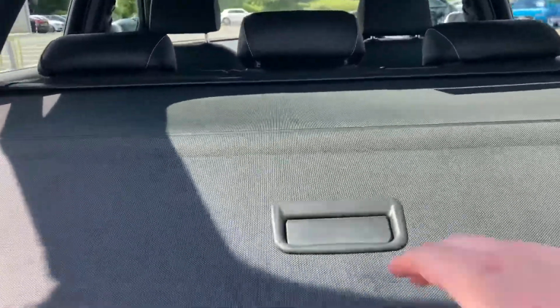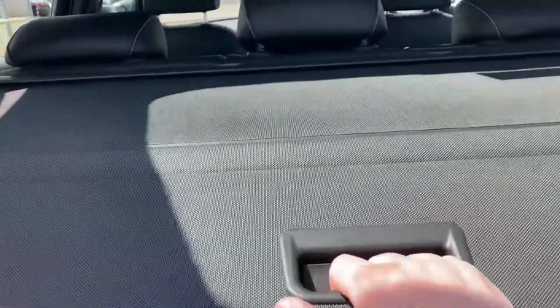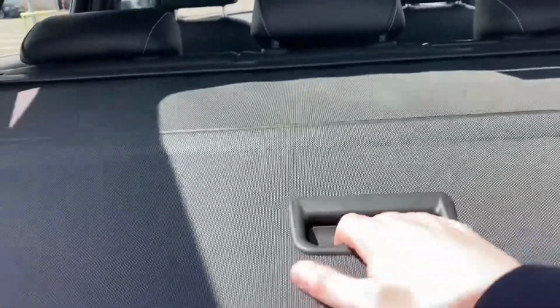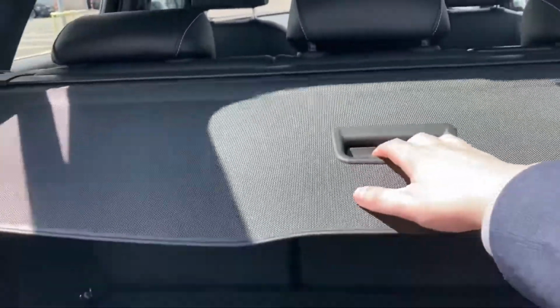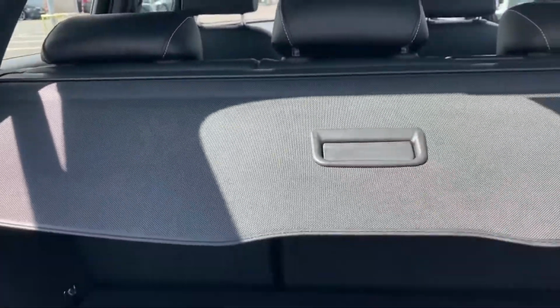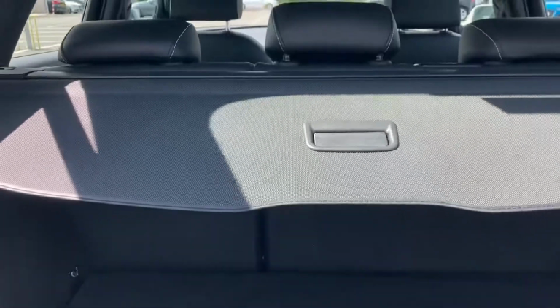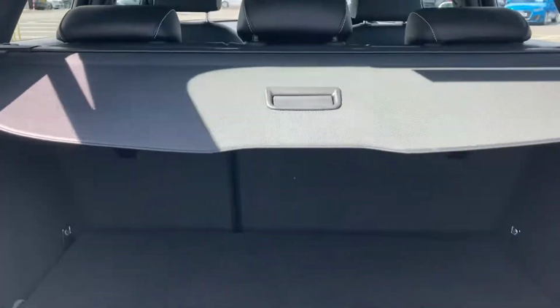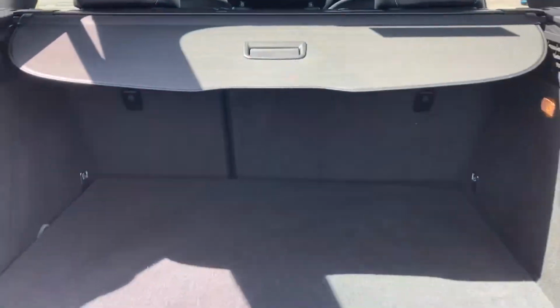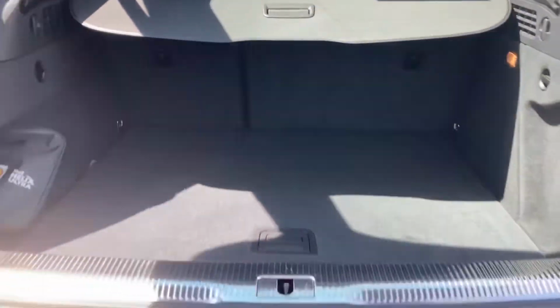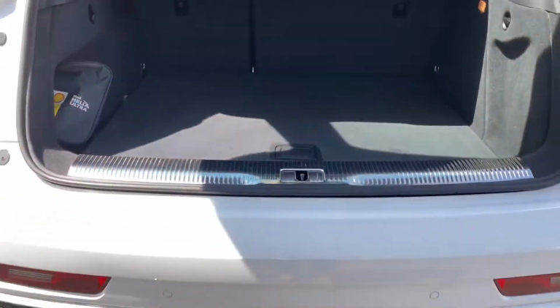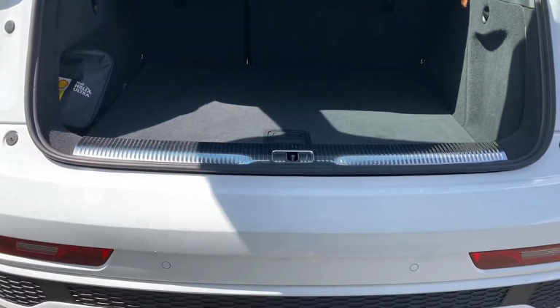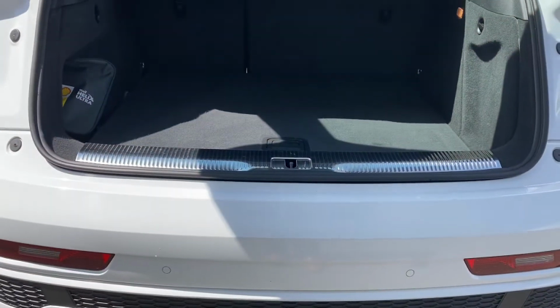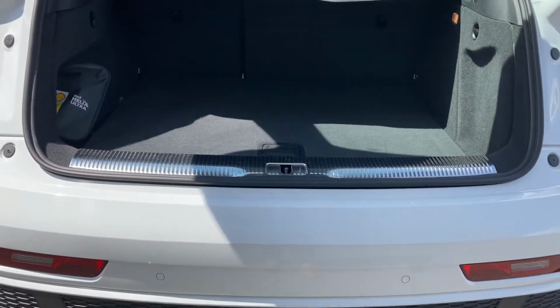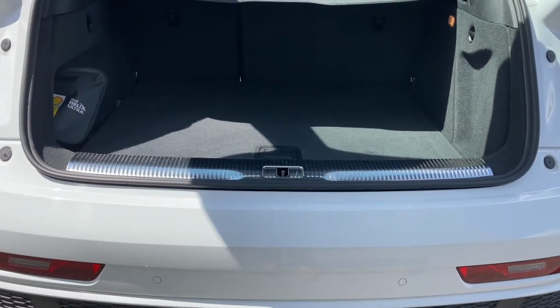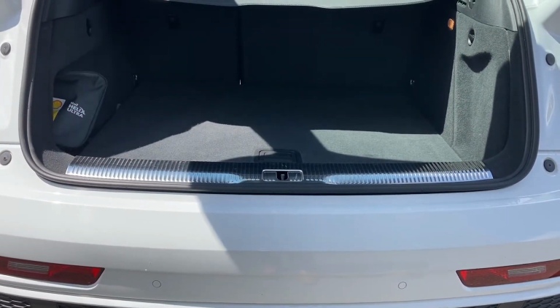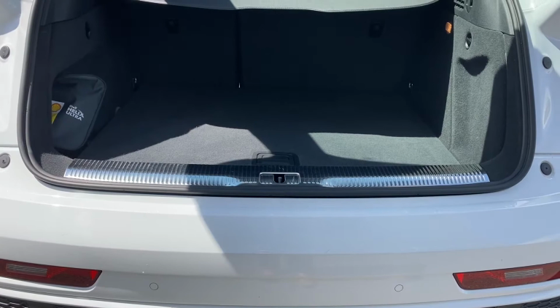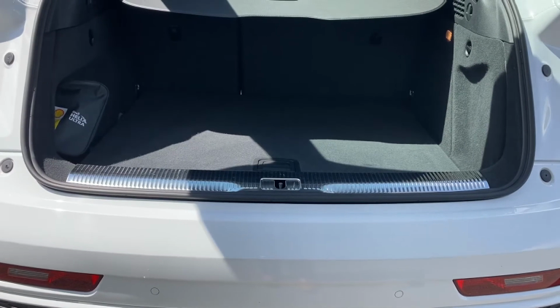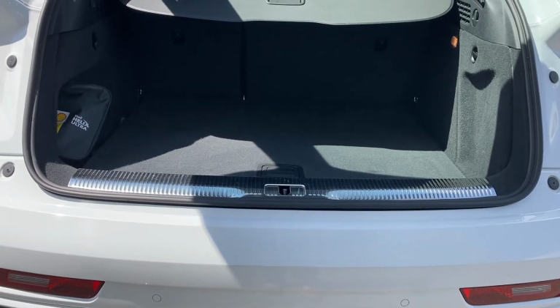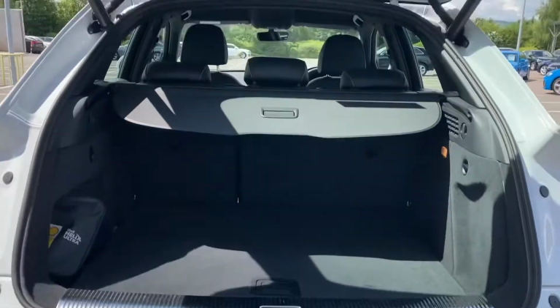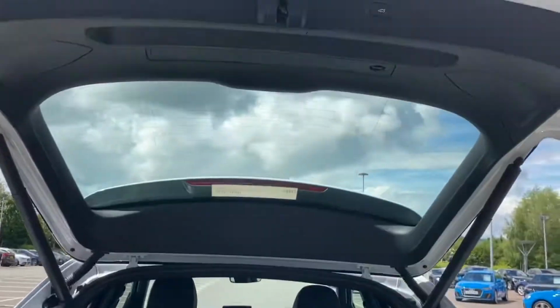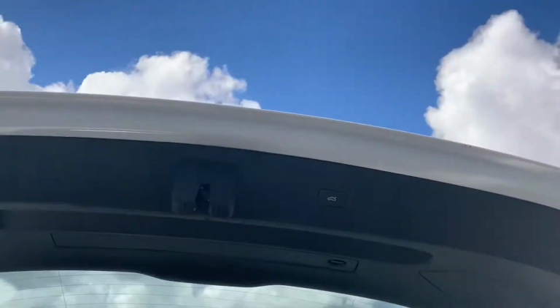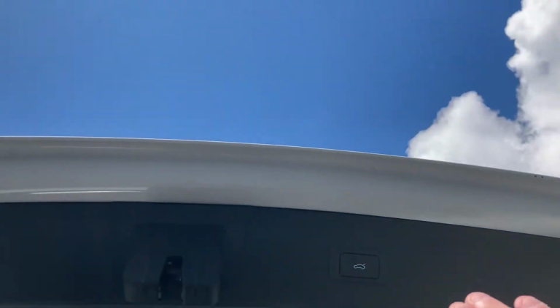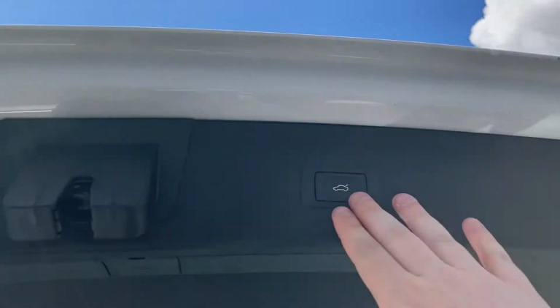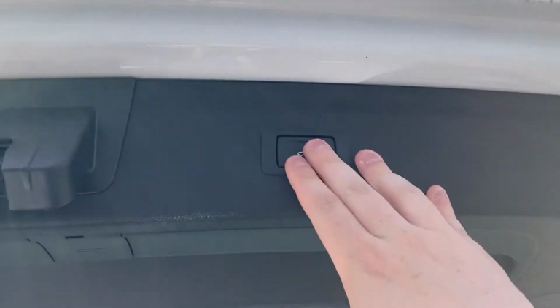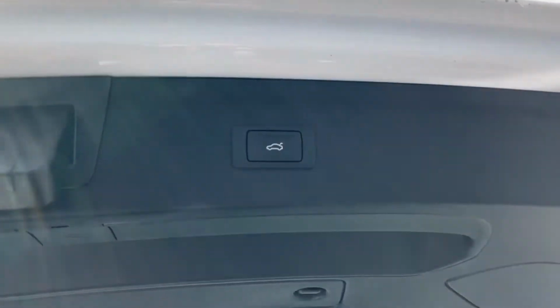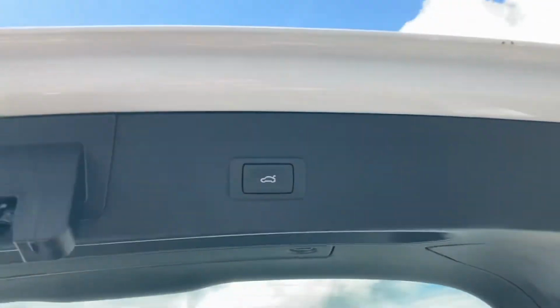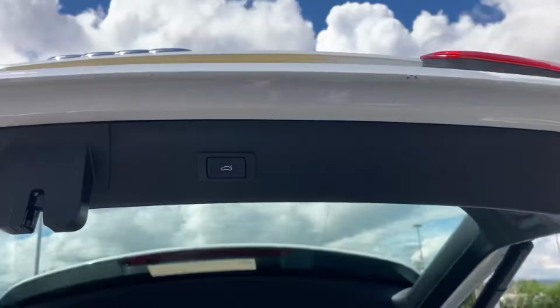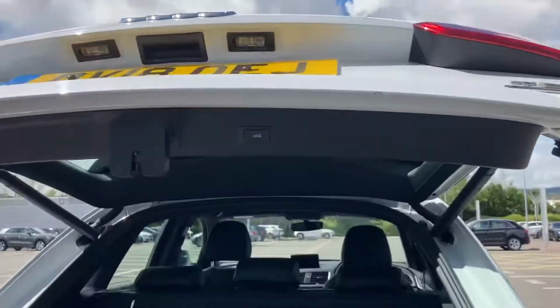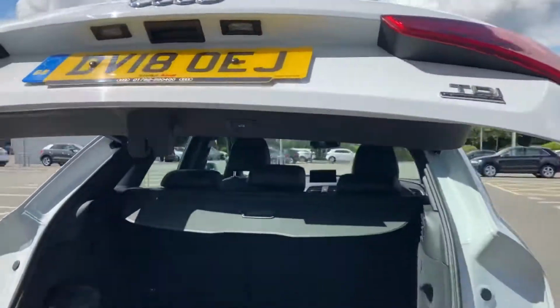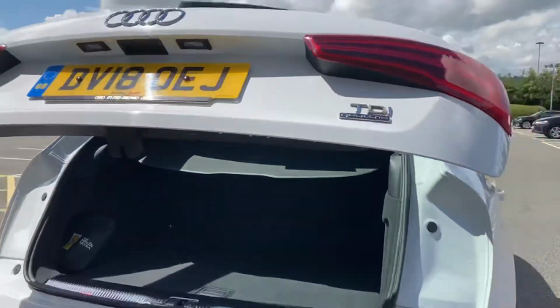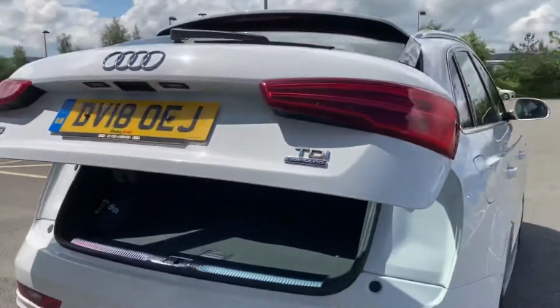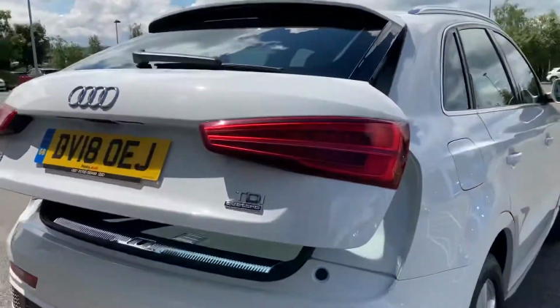The parcel shelf can also easily be folded away and removed completely should you need the space for larger items. The rear scuff plate to the rear of the vehicle does help protect the back when sliding those items inside, and a simple push of this button here will automatically close the rear powered tailgate for you.